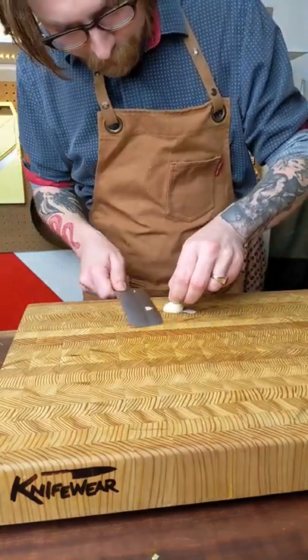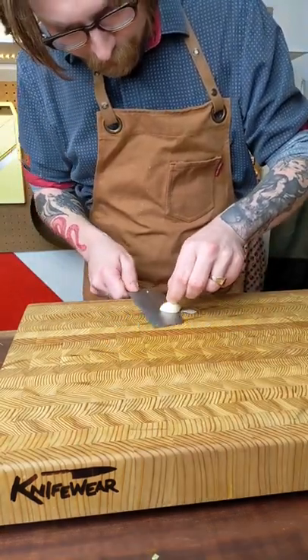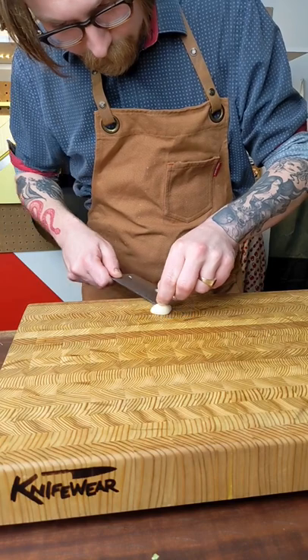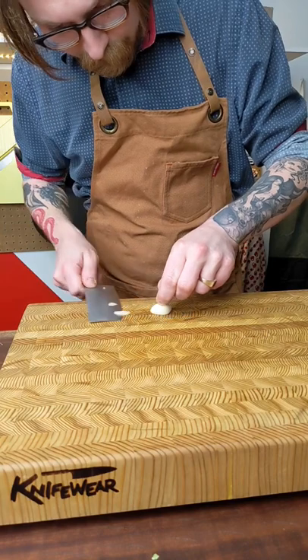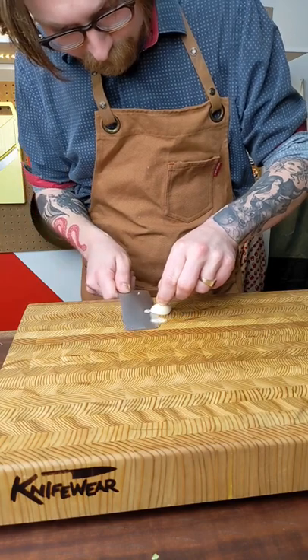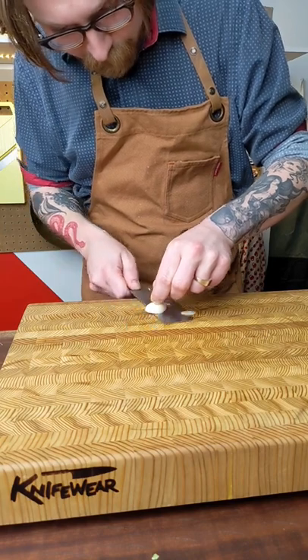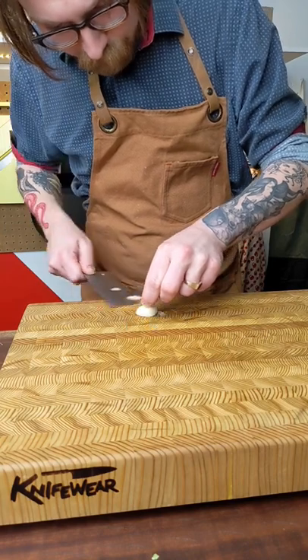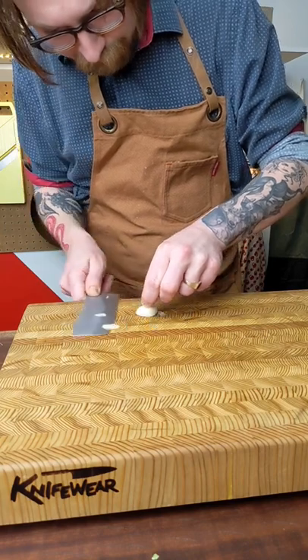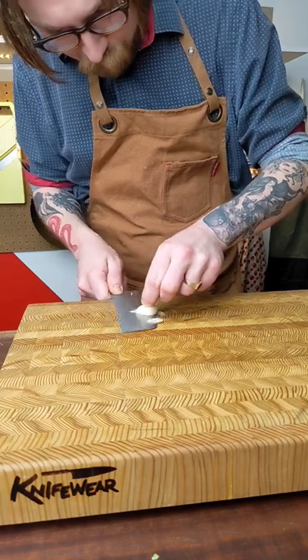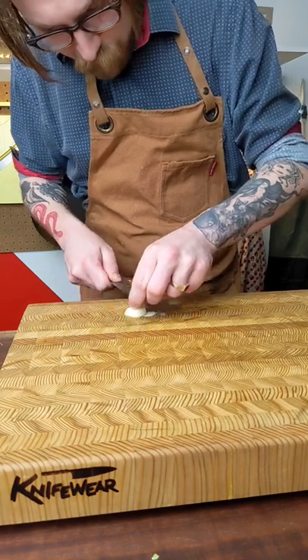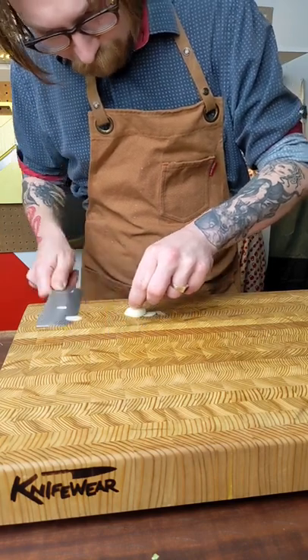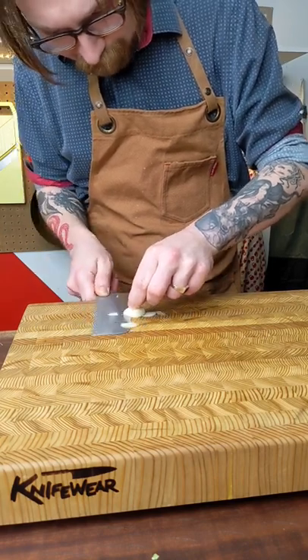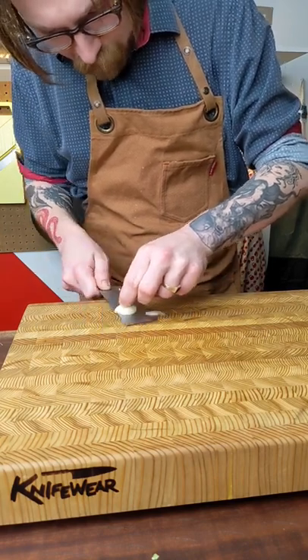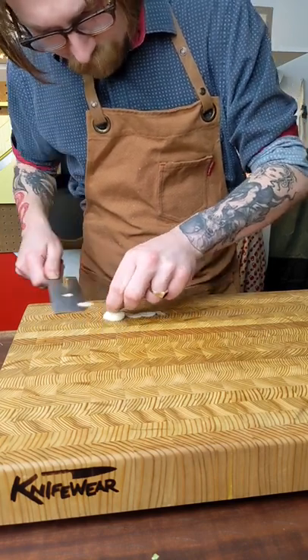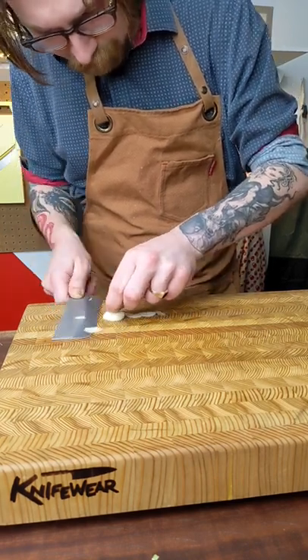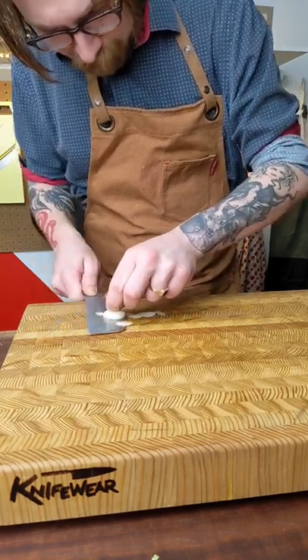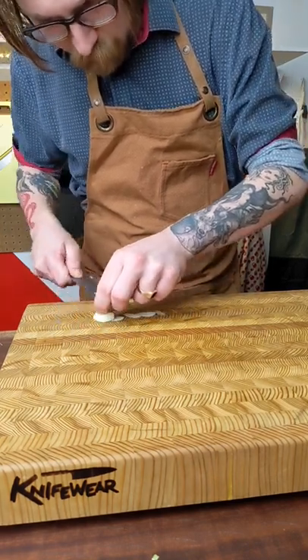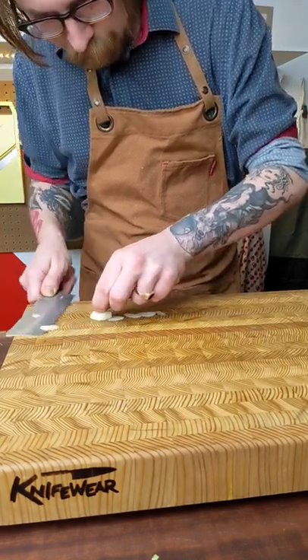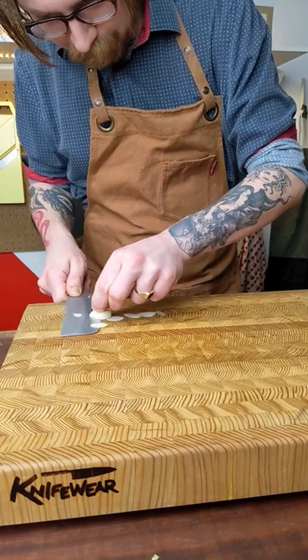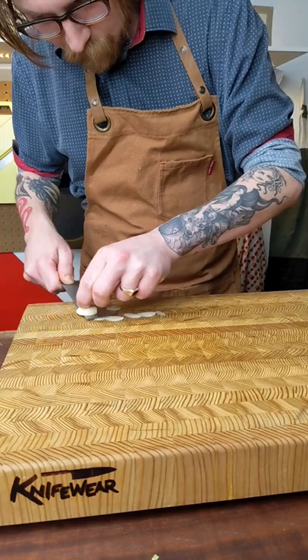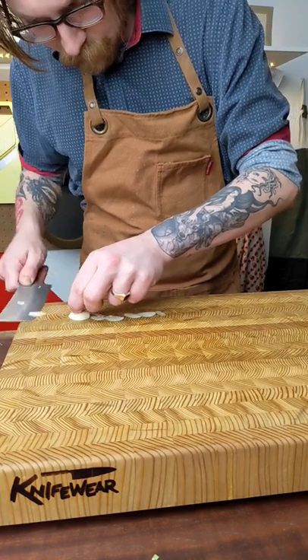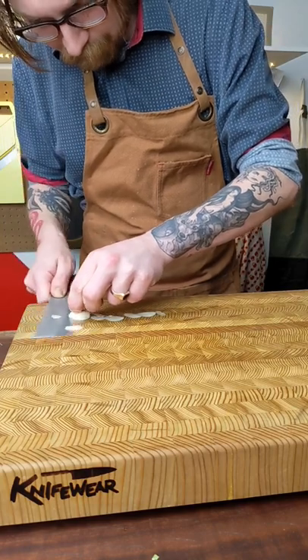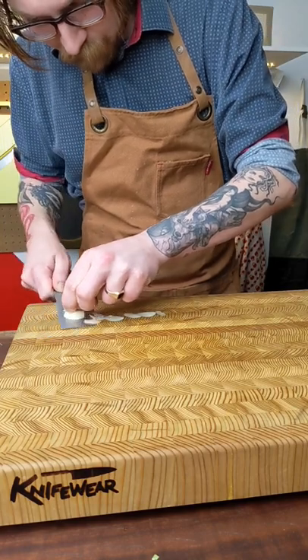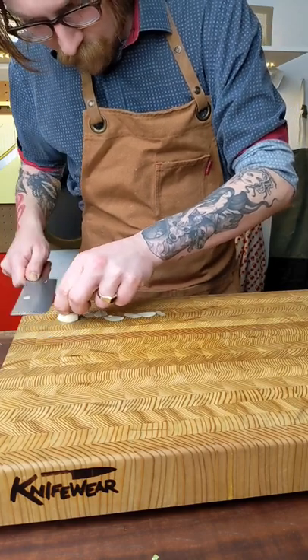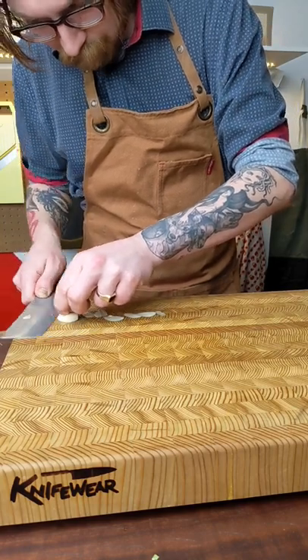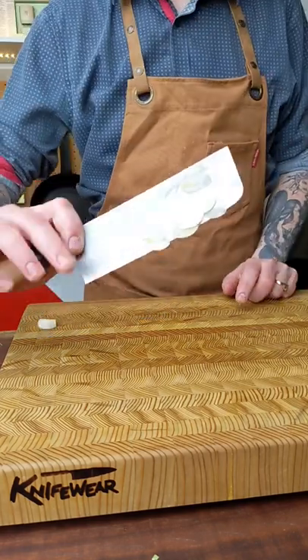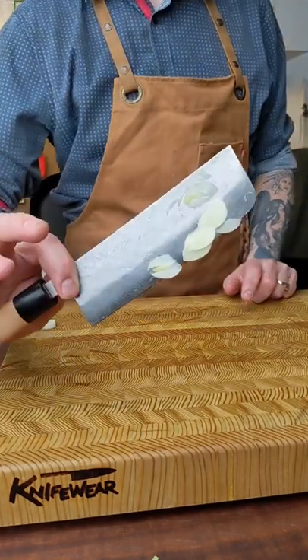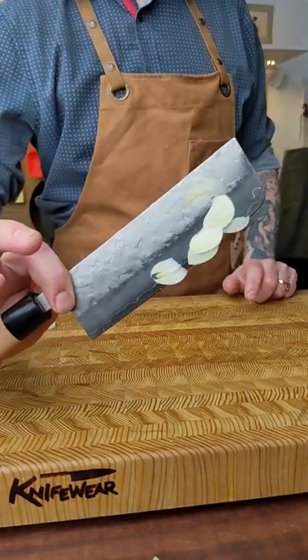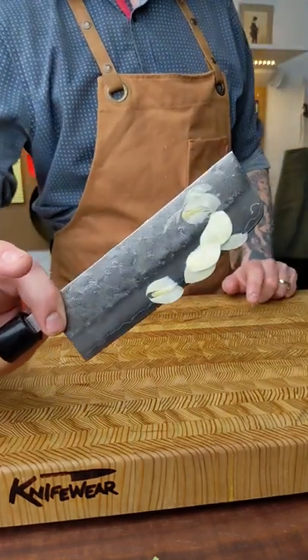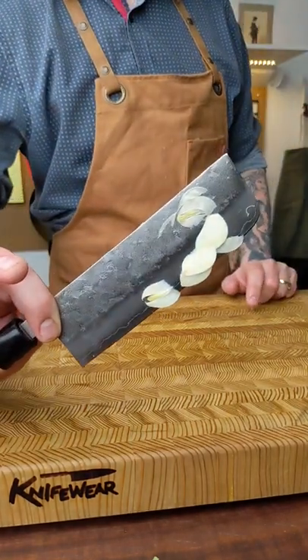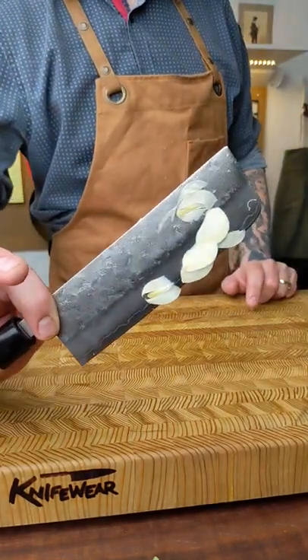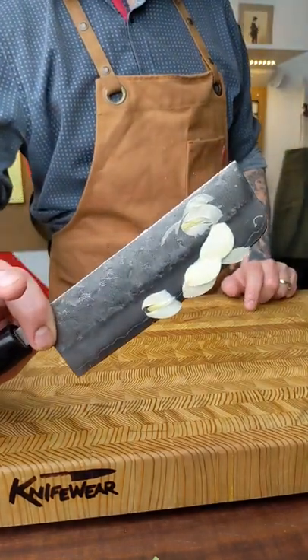Here I'm doing kind of a weird technique with the garlic. This is something I saw online and wanted to try out. I'm not very good at it, but it's a cool way to get some thinly sliced garlic and it turned out pretty well.